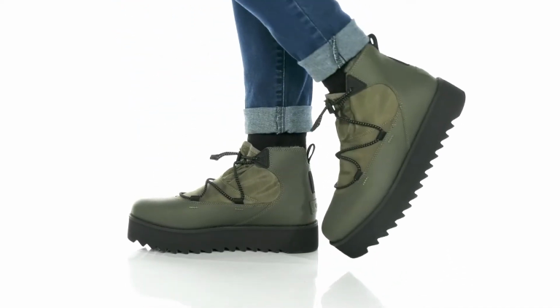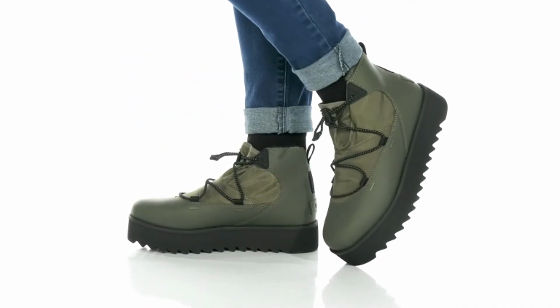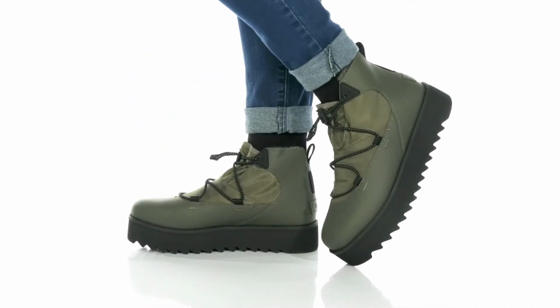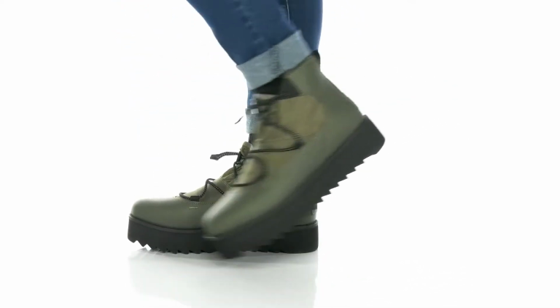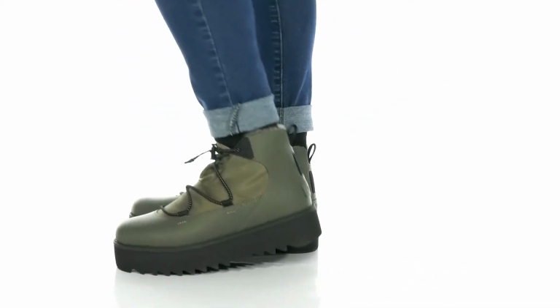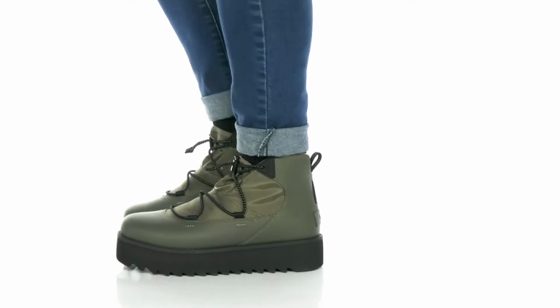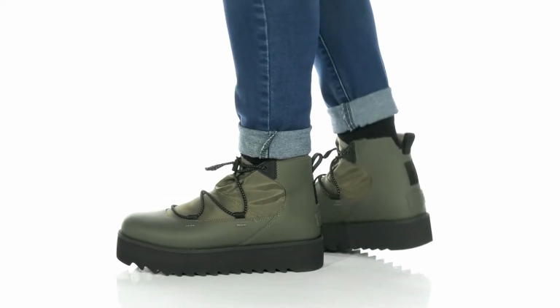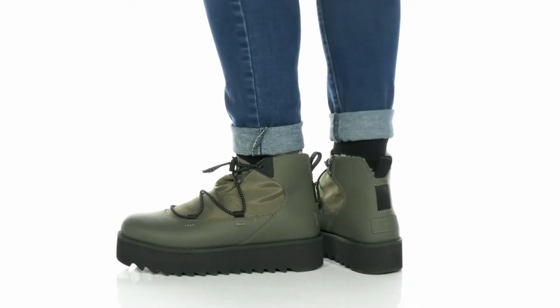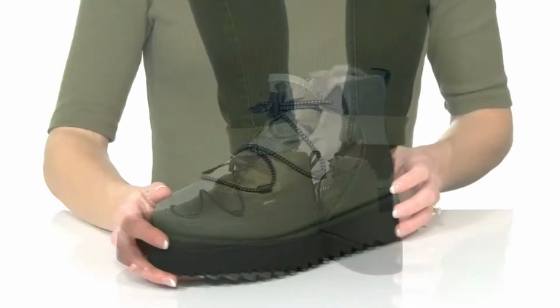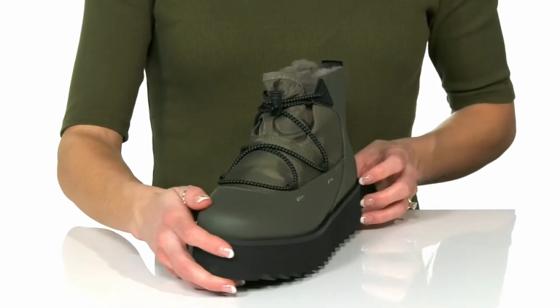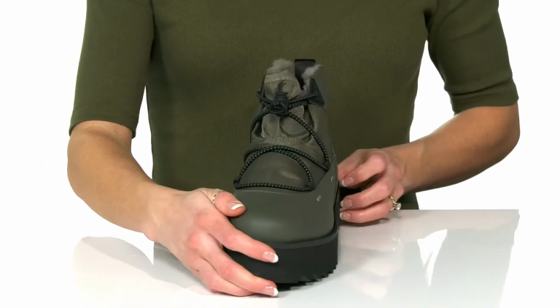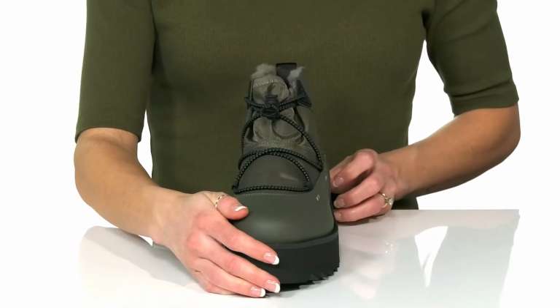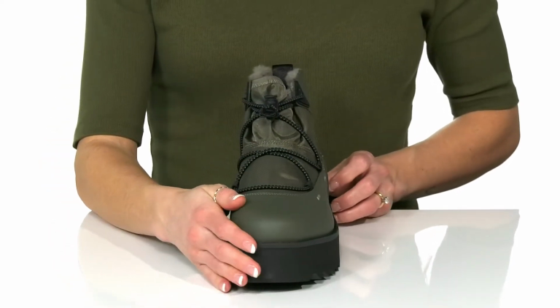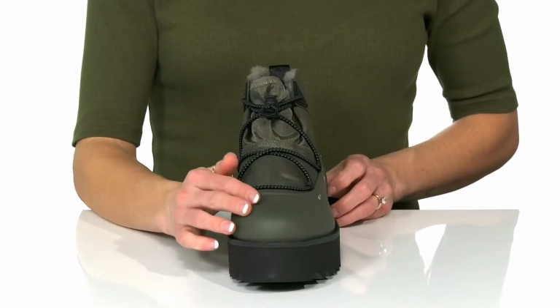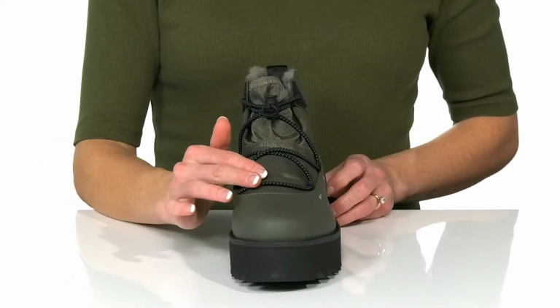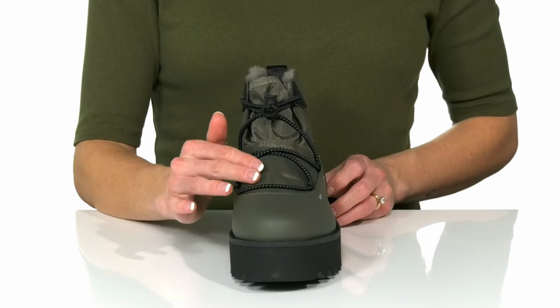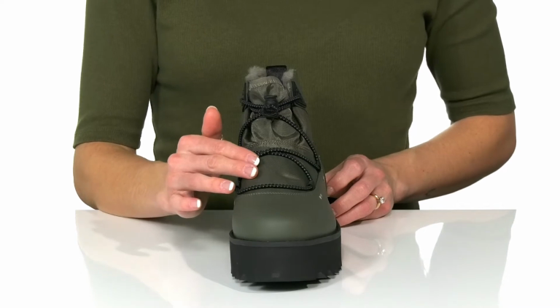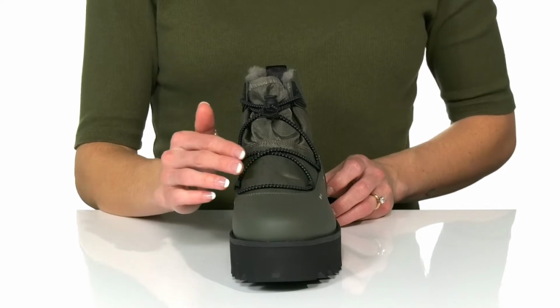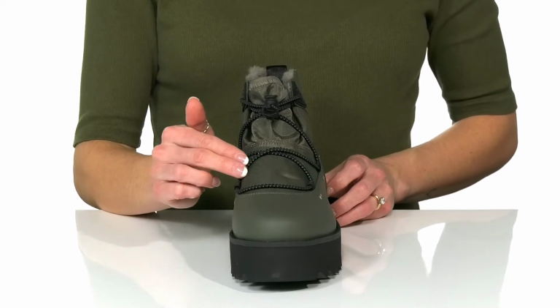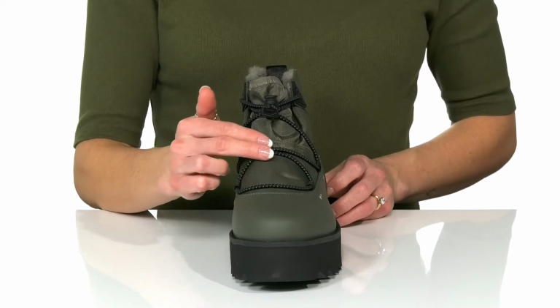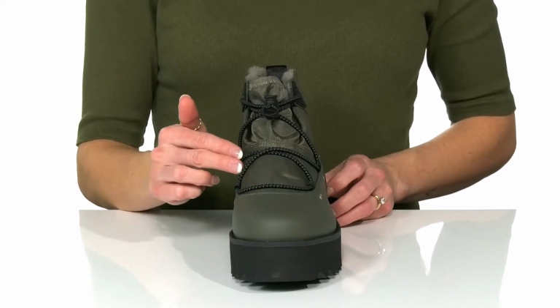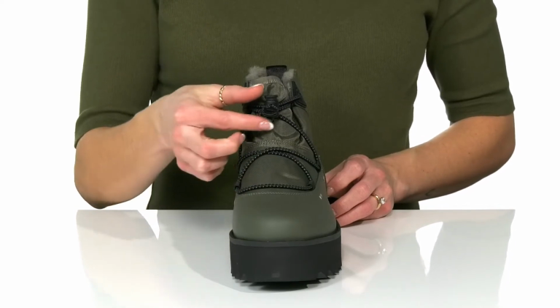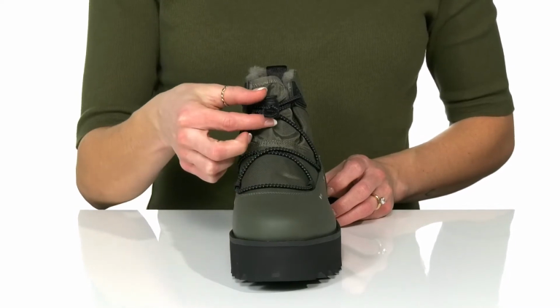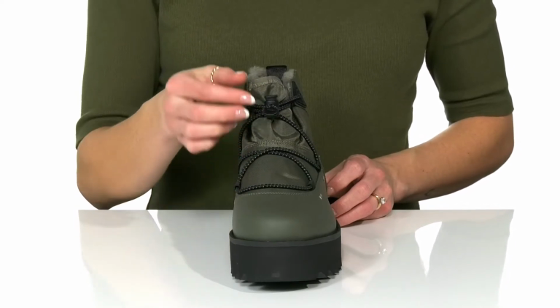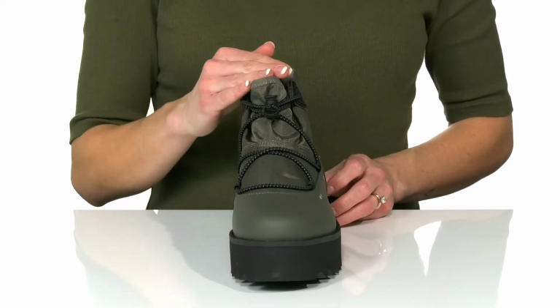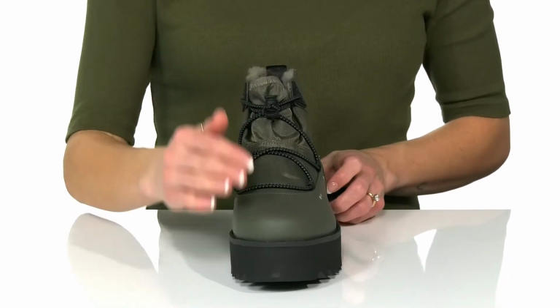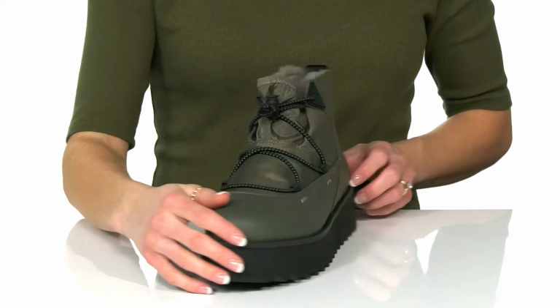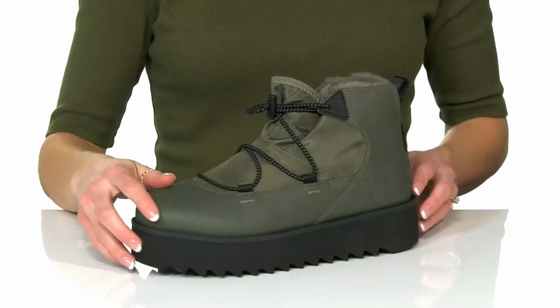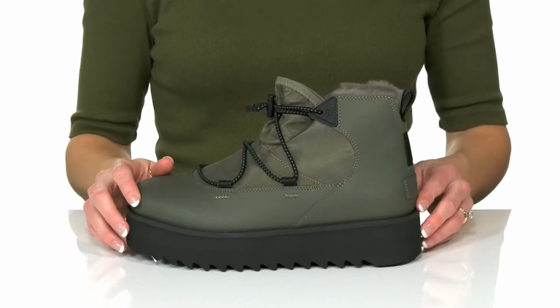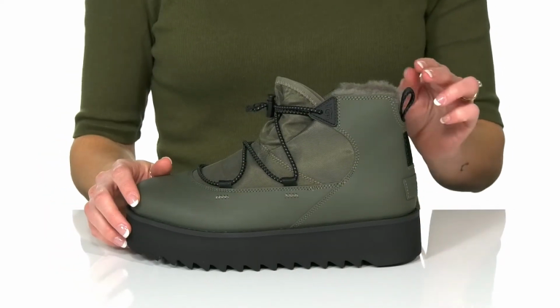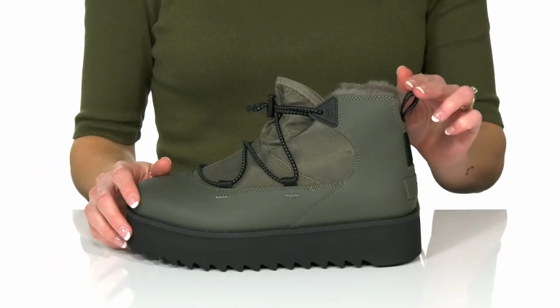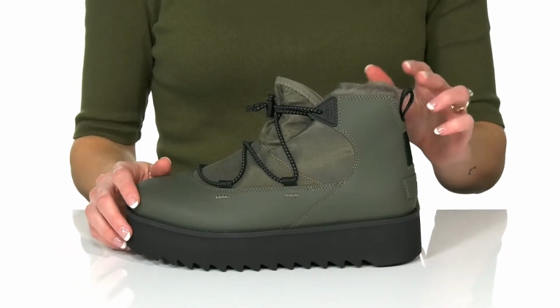Stand out in these edgy boots this season. These have a really cool matte finish on the leather and canvas upper. There's elastic laces with a toggle closure so you can slip into these super easy and use the pull tab at the back.